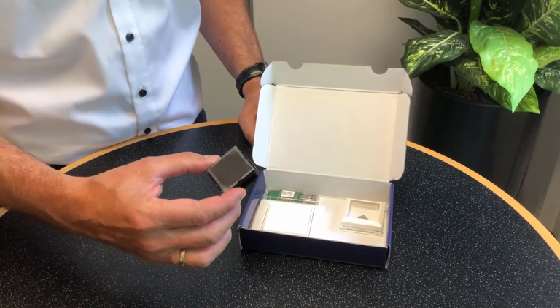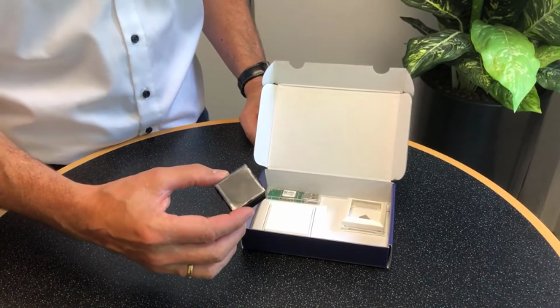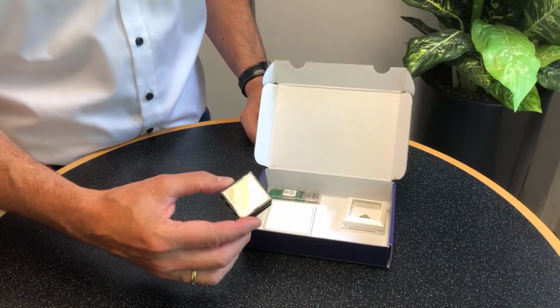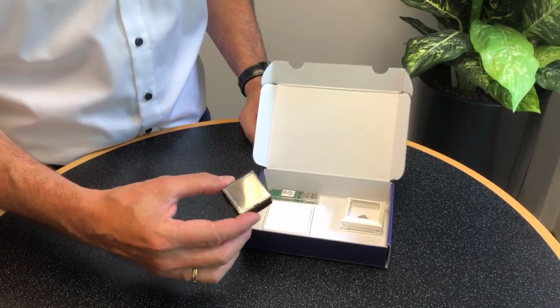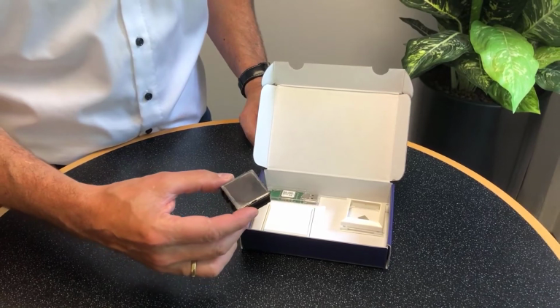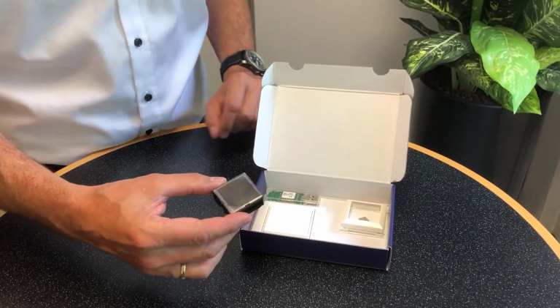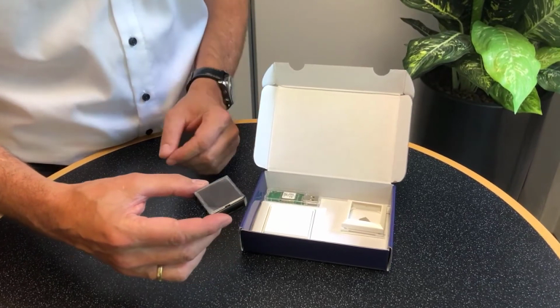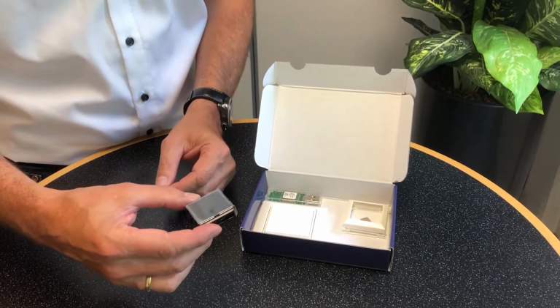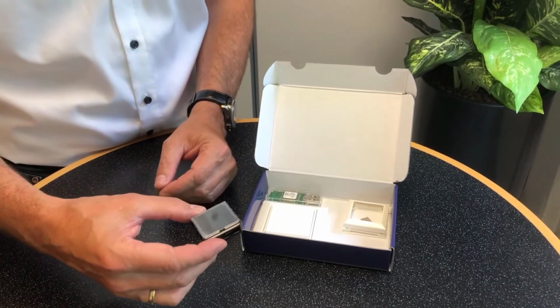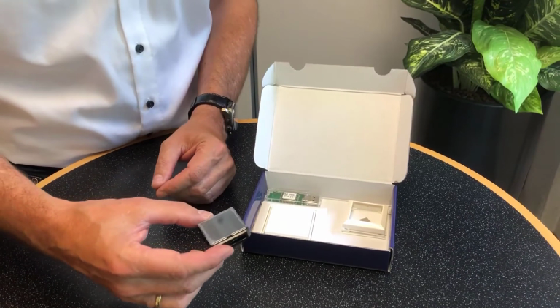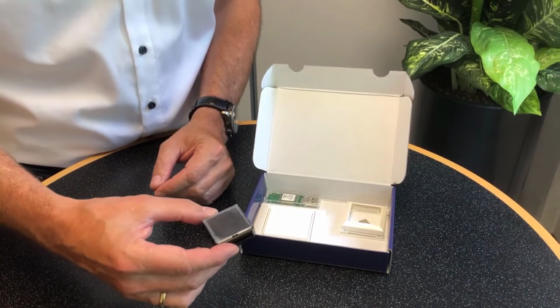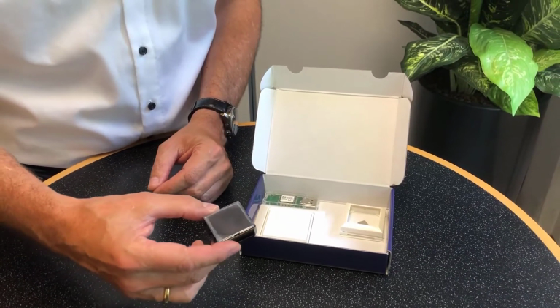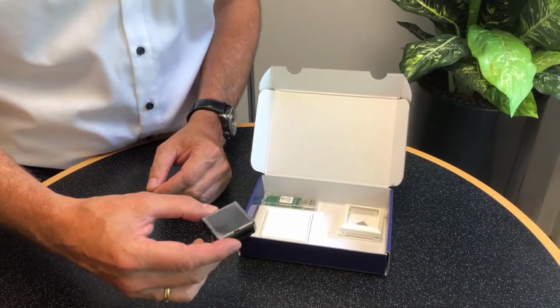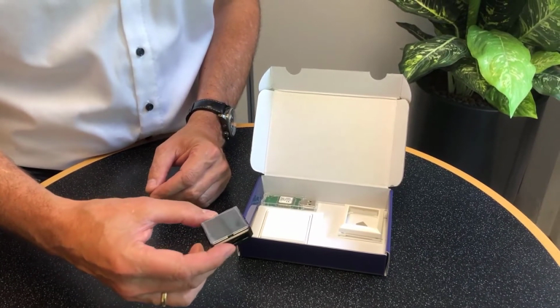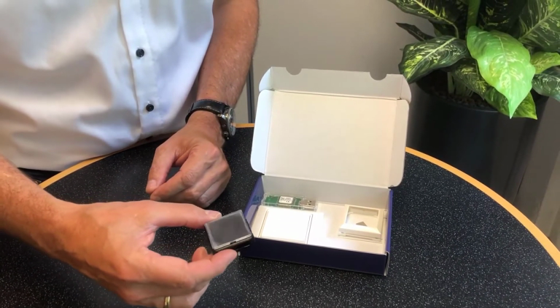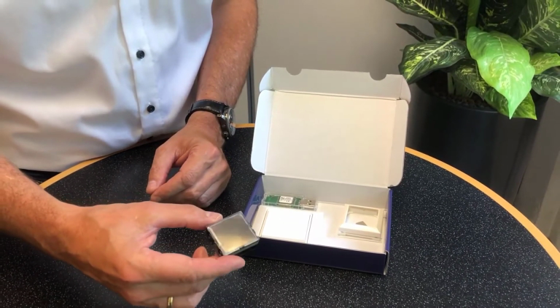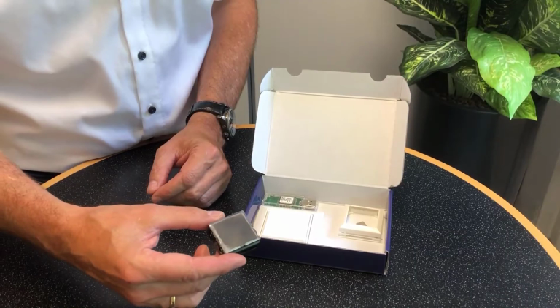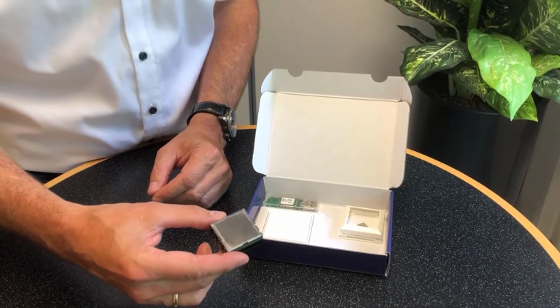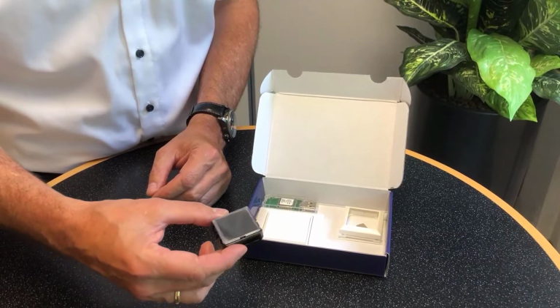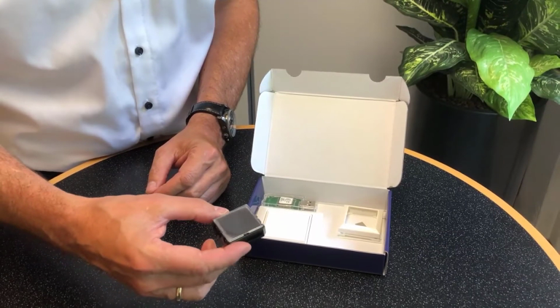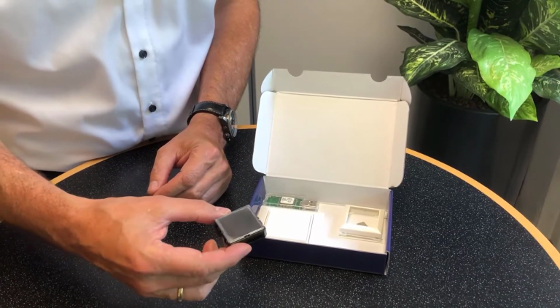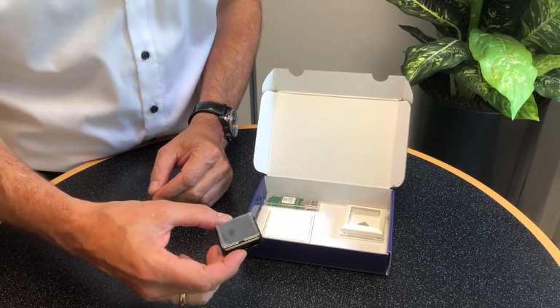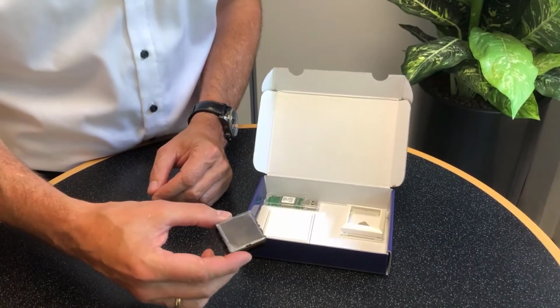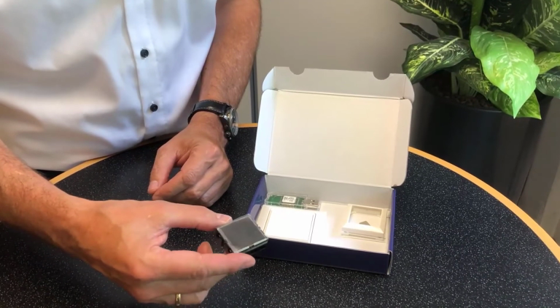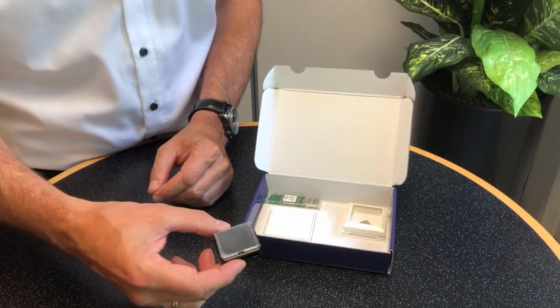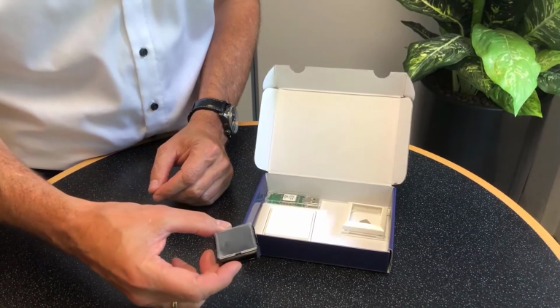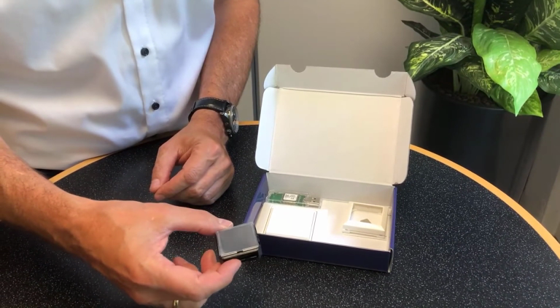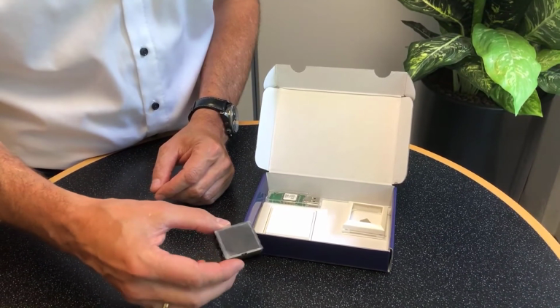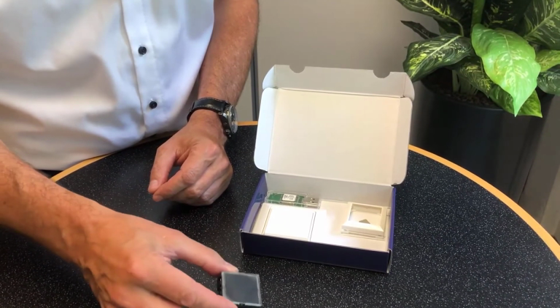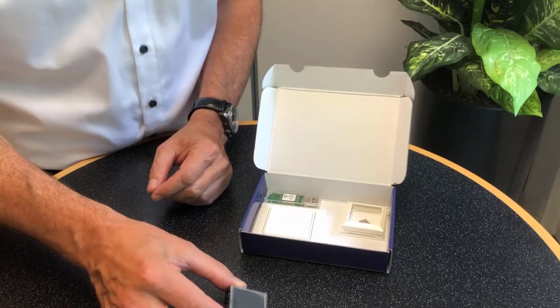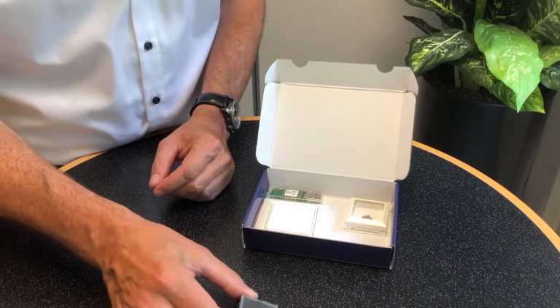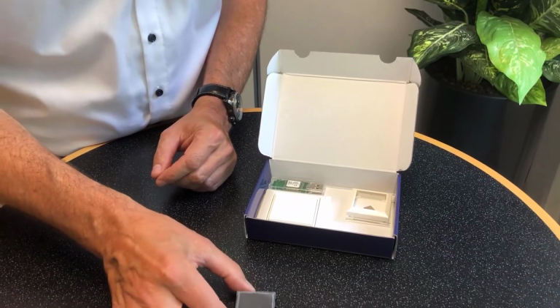It is solar powered and it measures temperature, humidity, illumination, magnet contact, and acceleration. With those sensors you can drive all assets into the cloud.